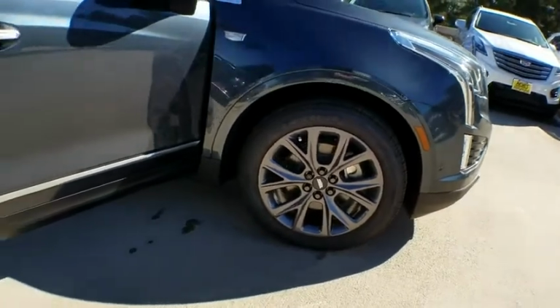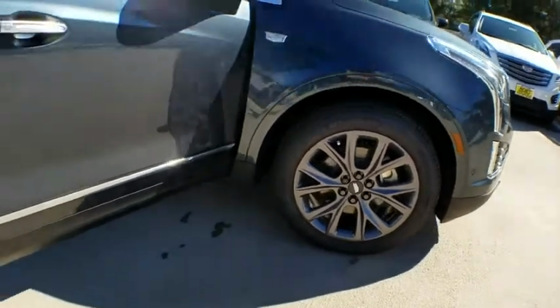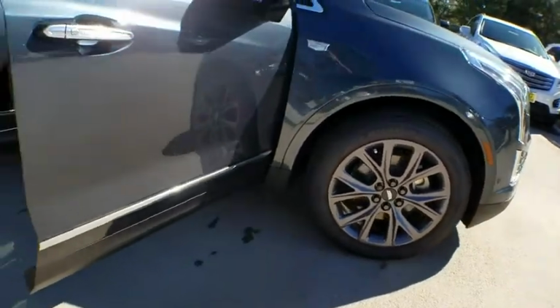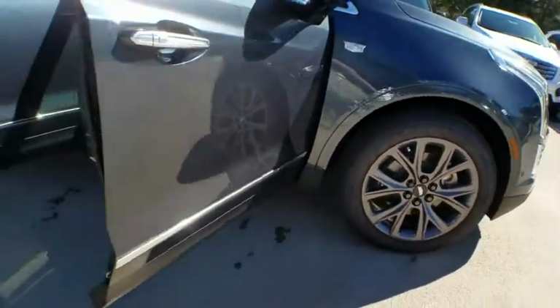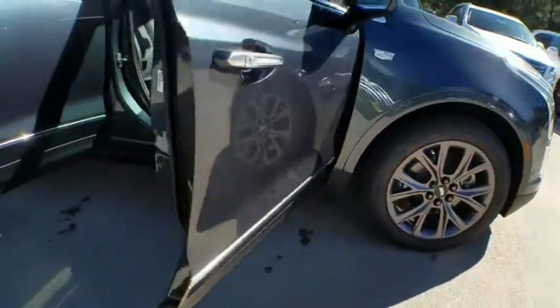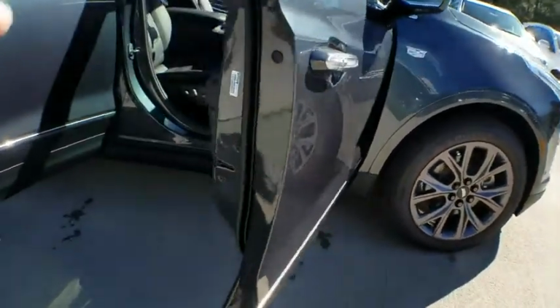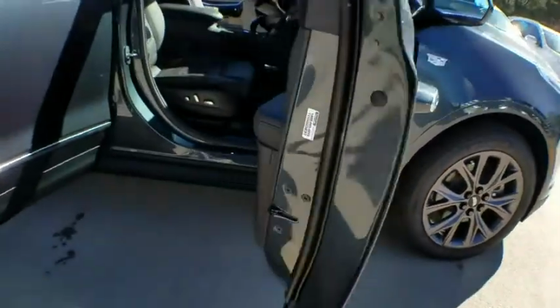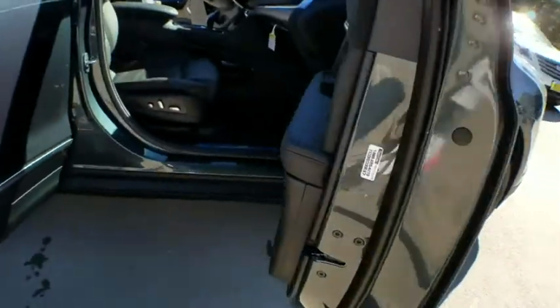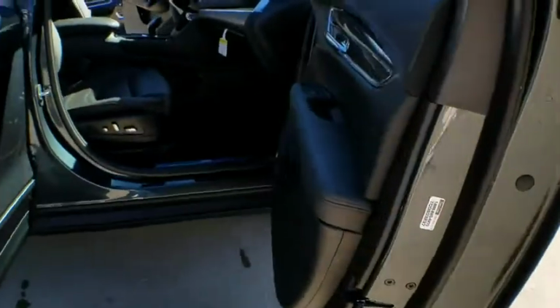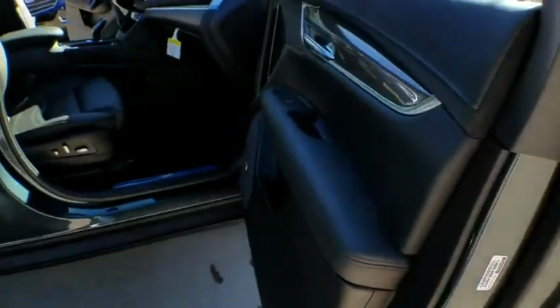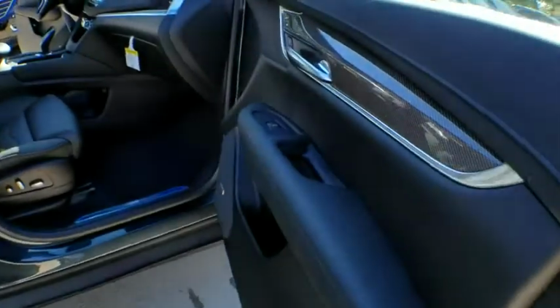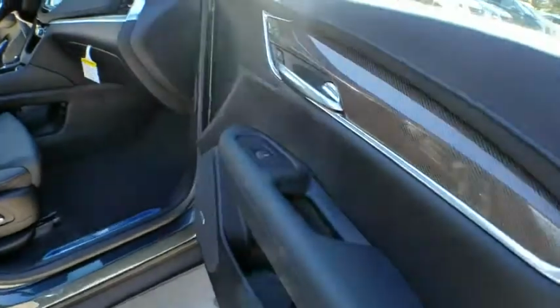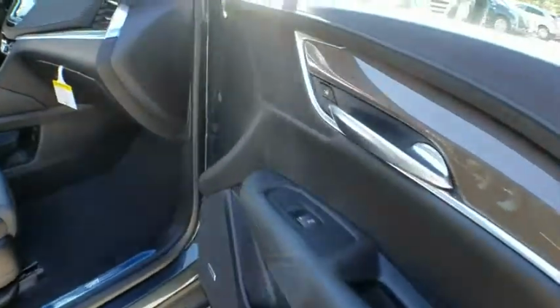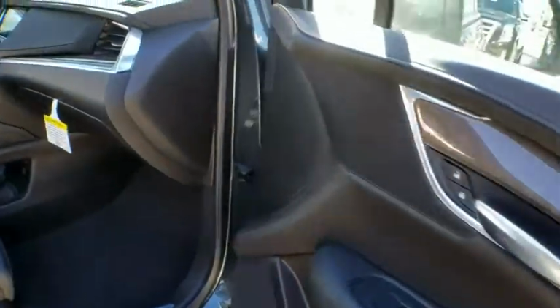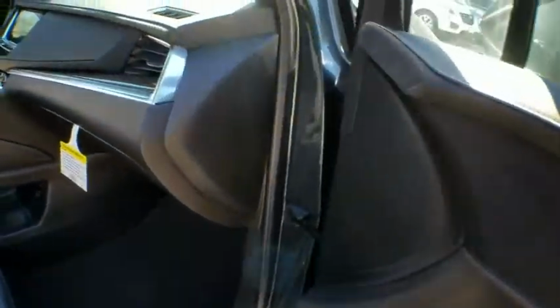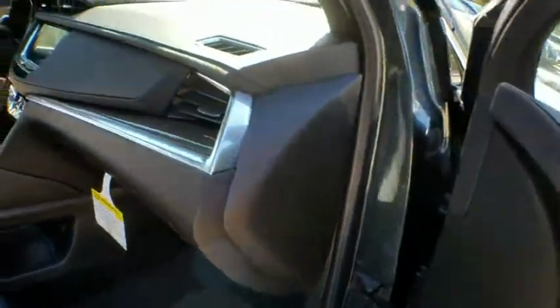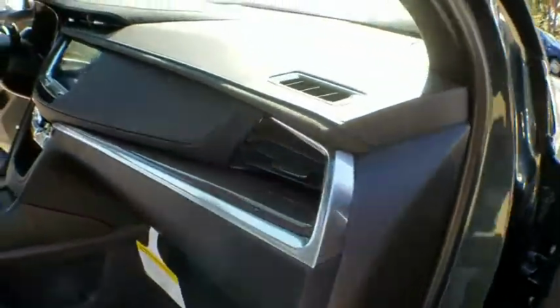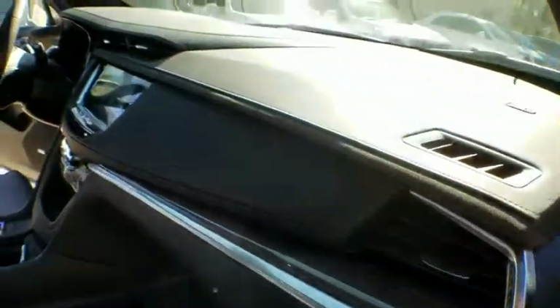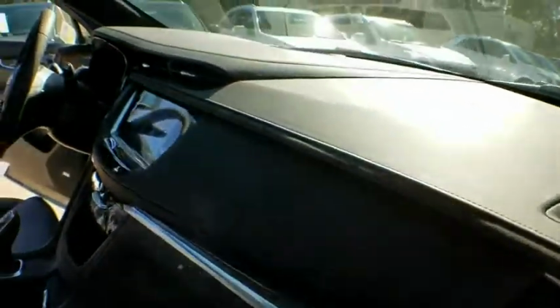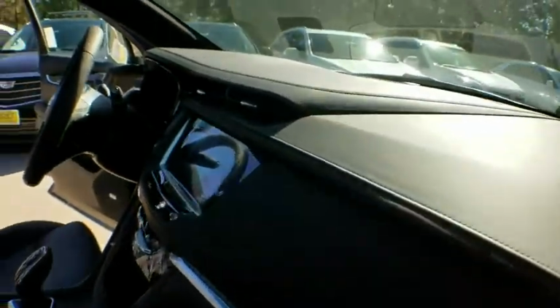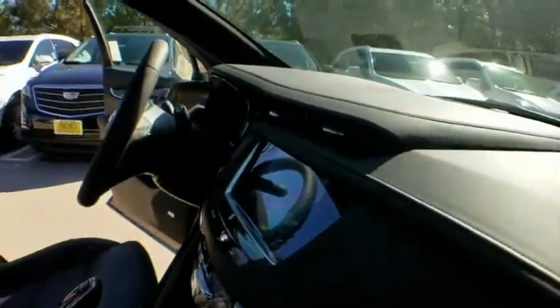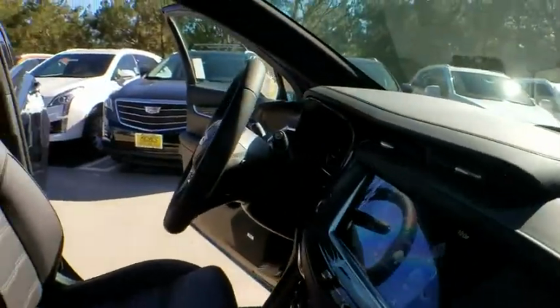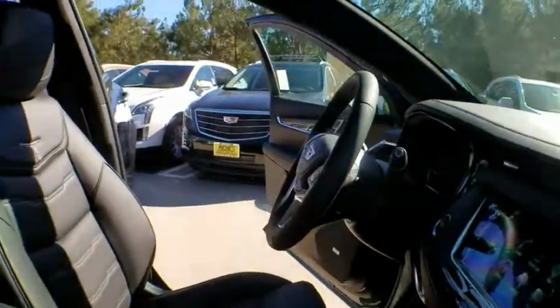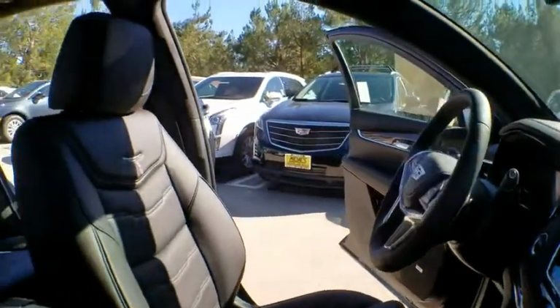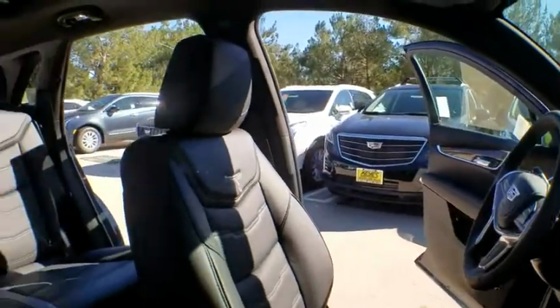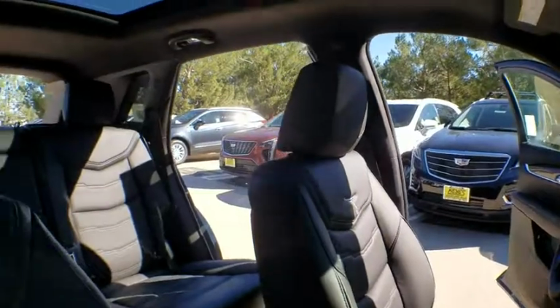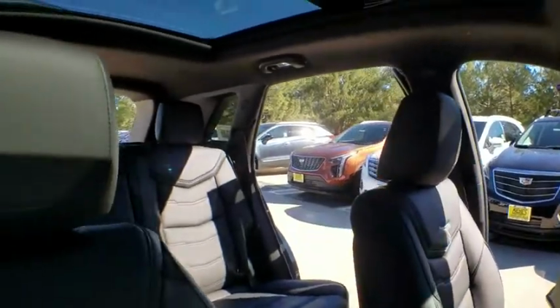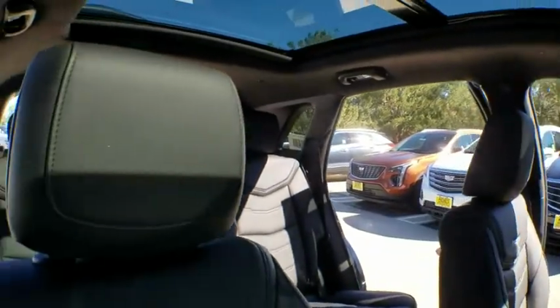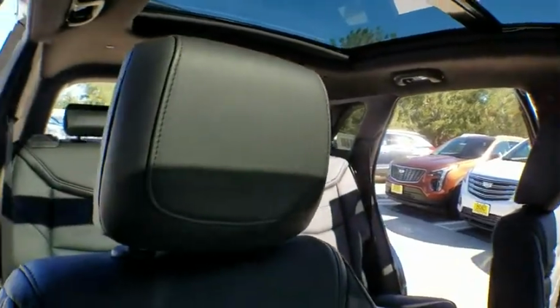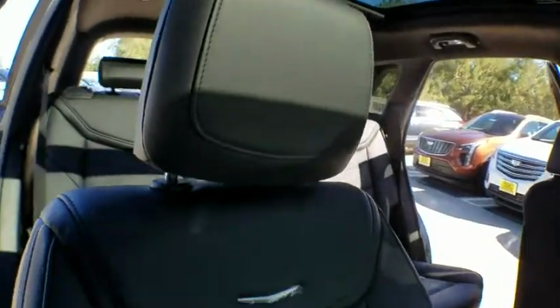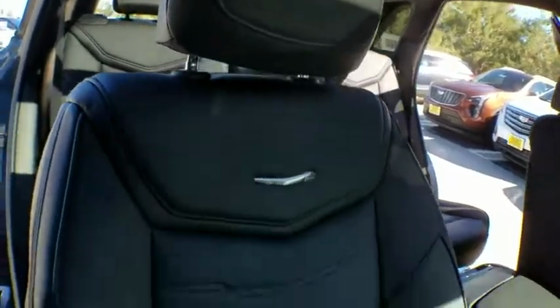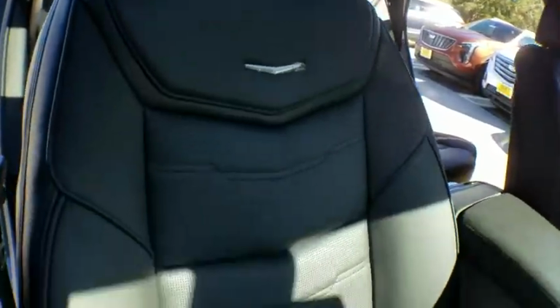Power passenger seat, anti-lock braking system, navigation system, remote engine start, keyless entry, power liftgate, traction control, lane departure warning, backup camera, all-wheel drive.